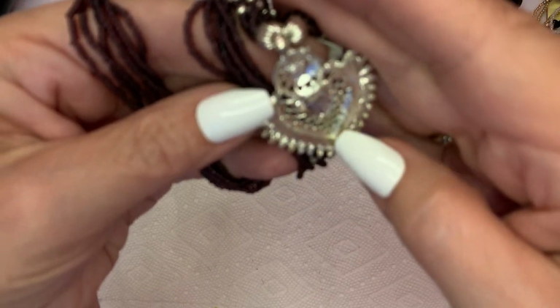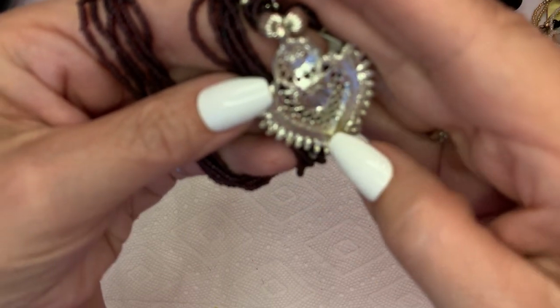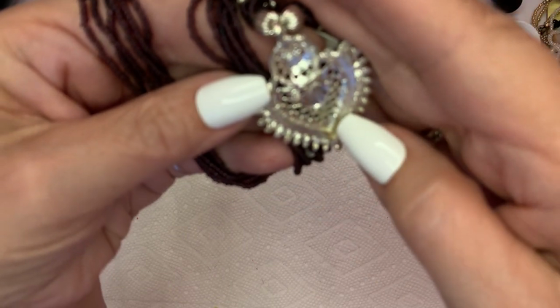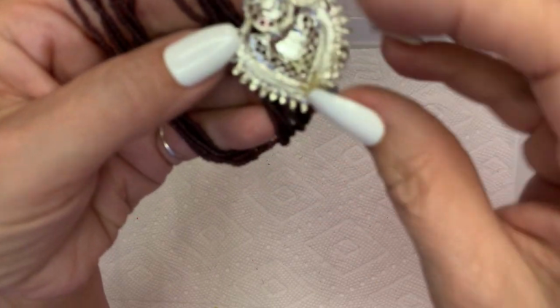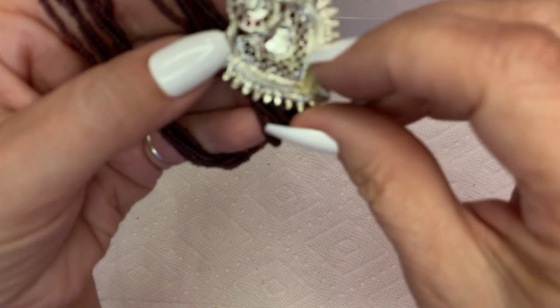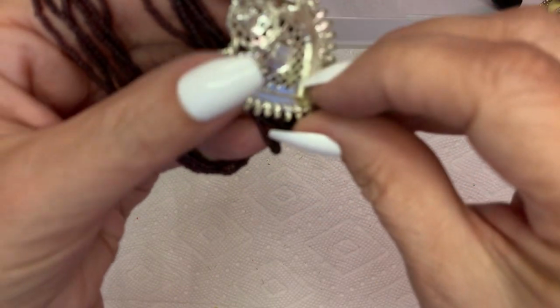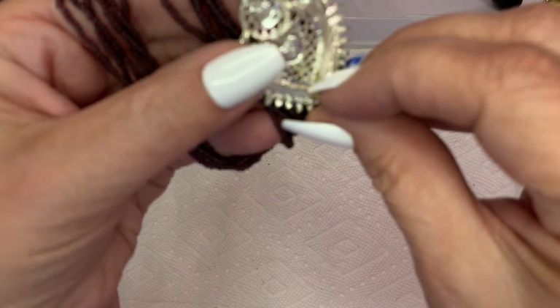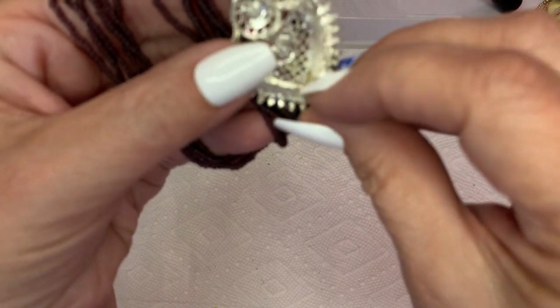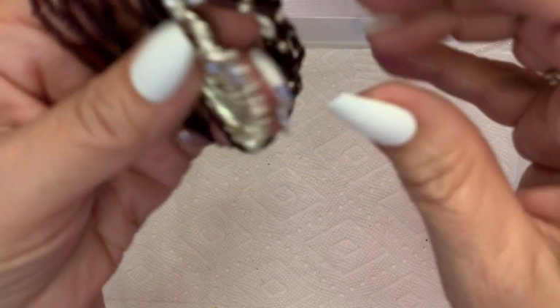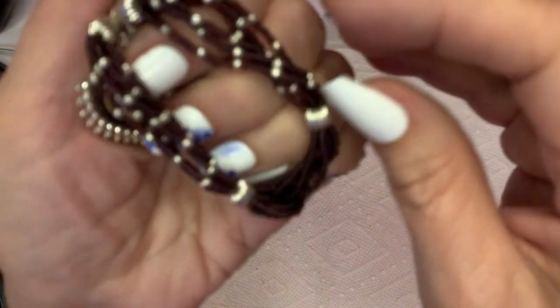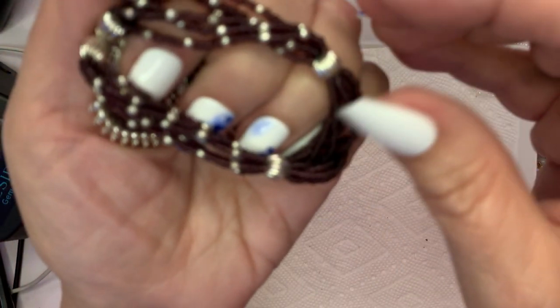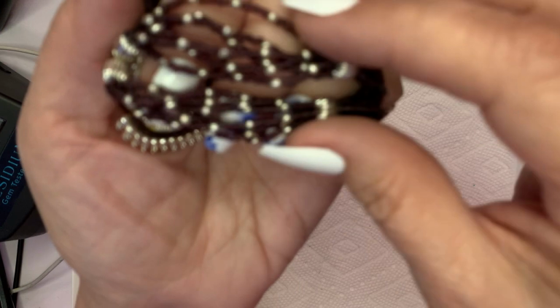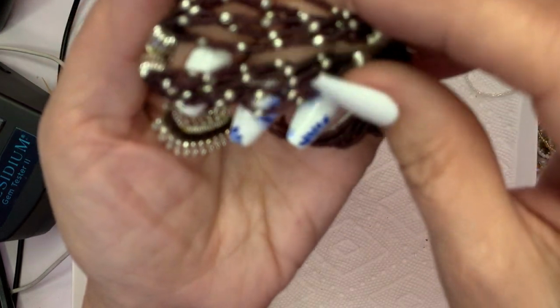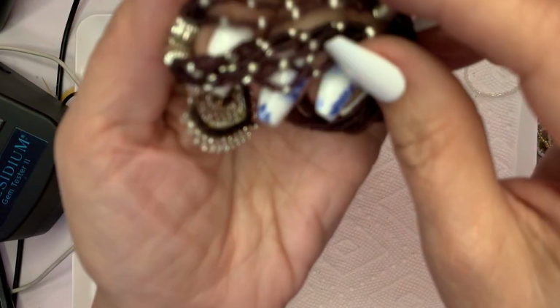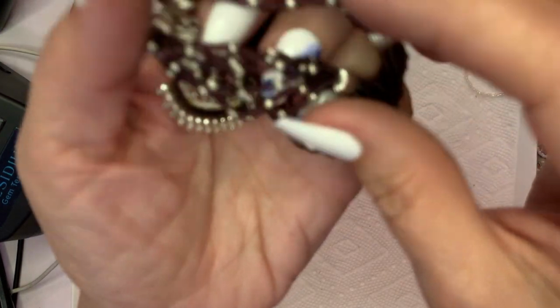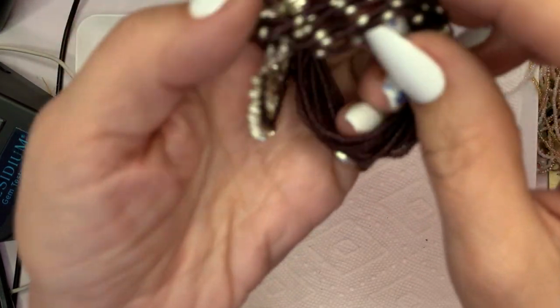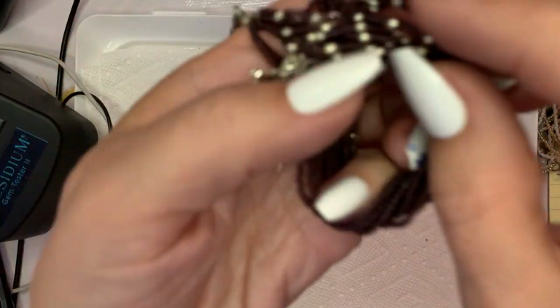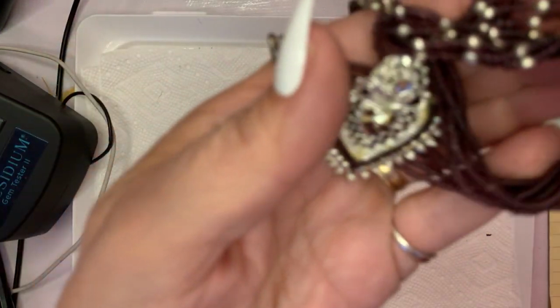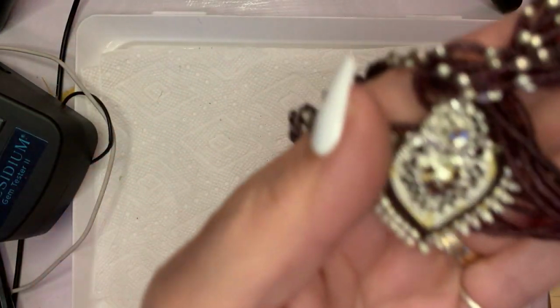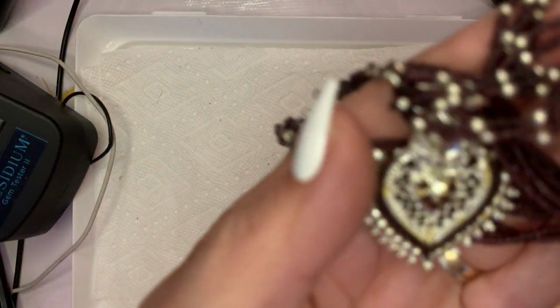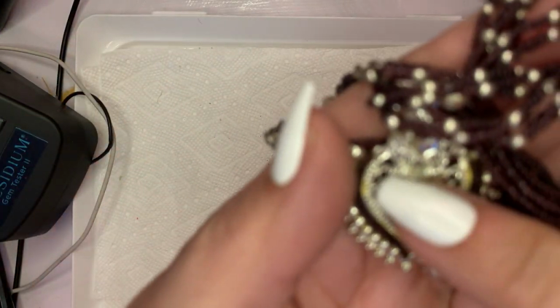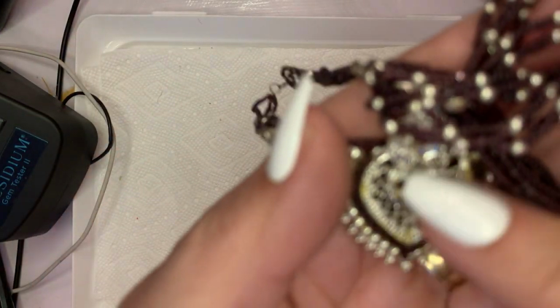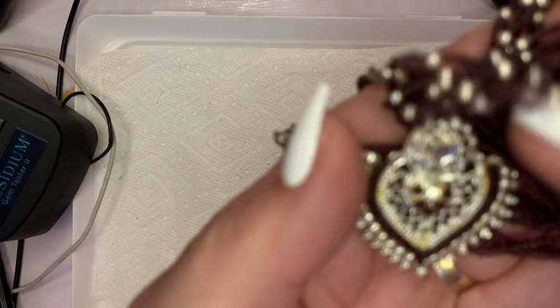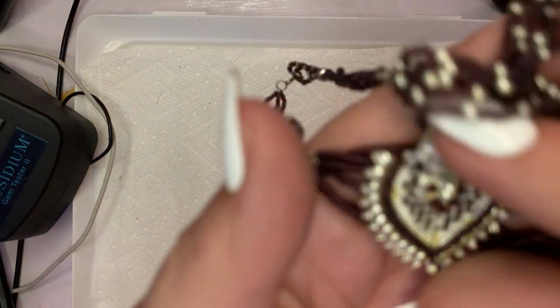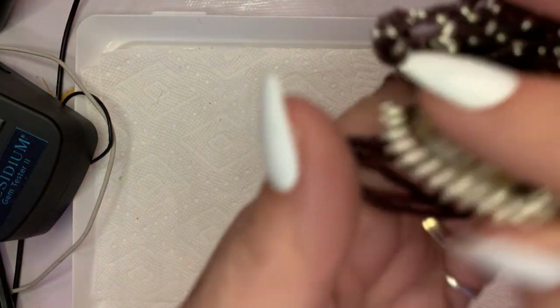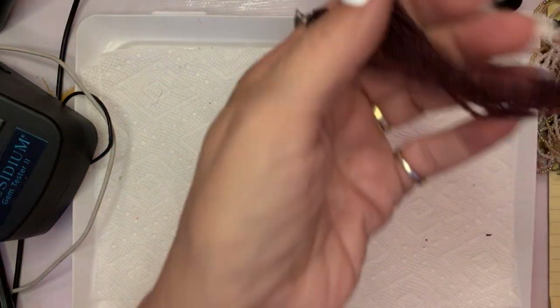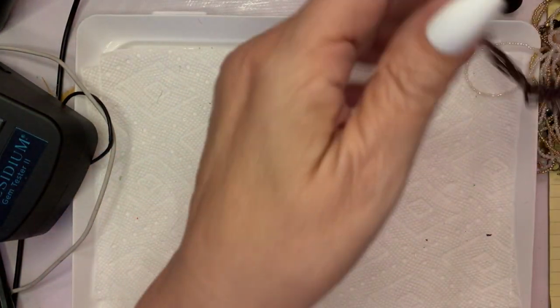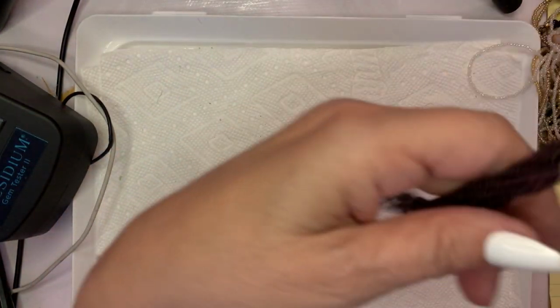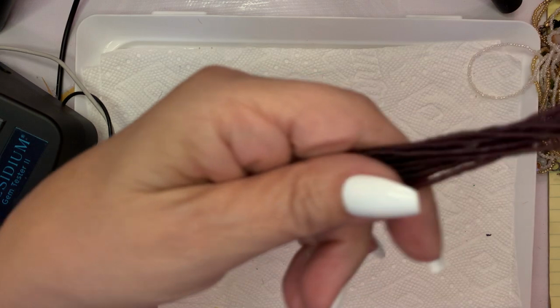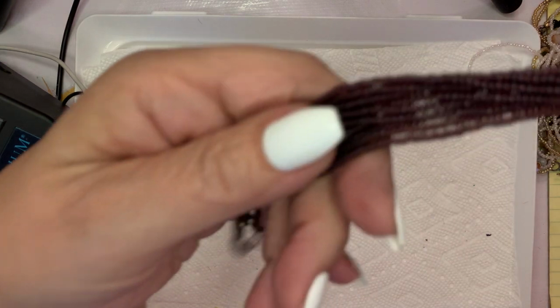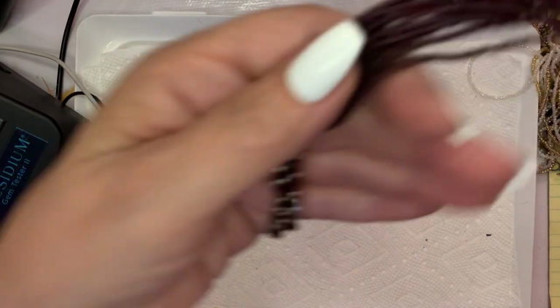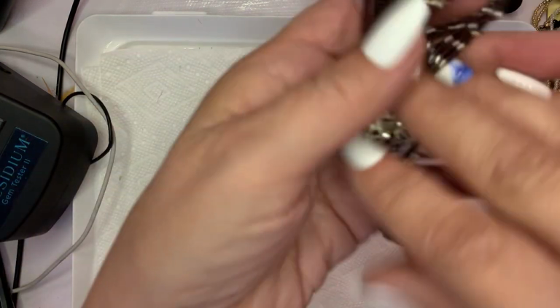This looks like tape here — so that can come off. But this one's really pretty. Silver tone with the brown seed beads.